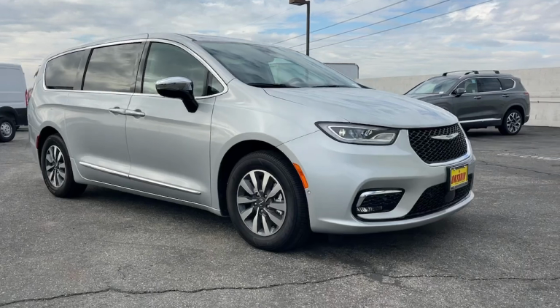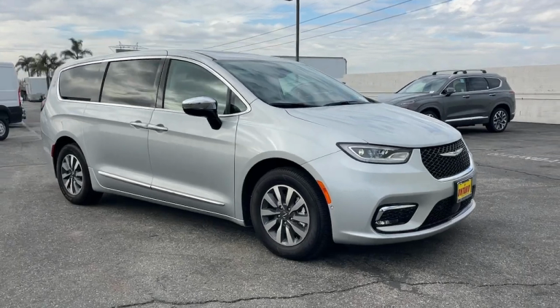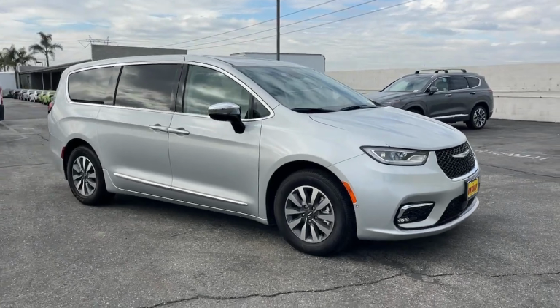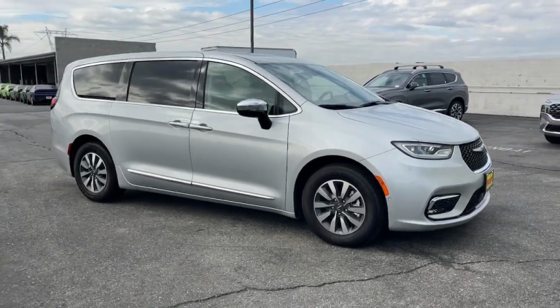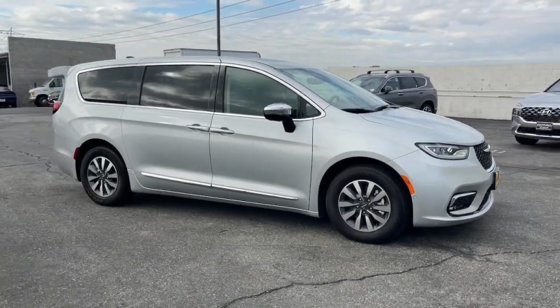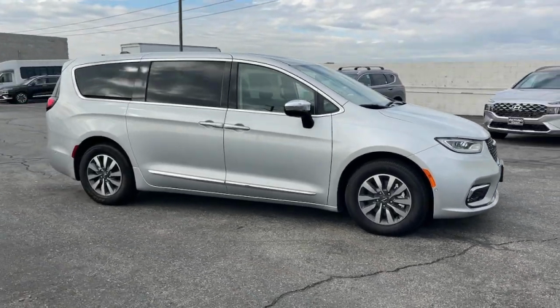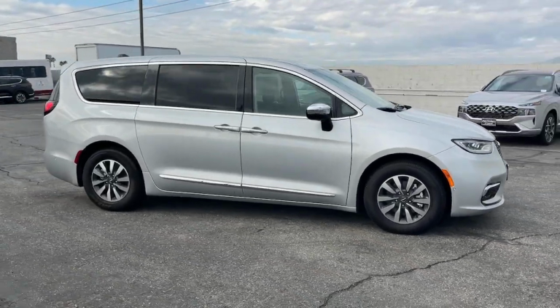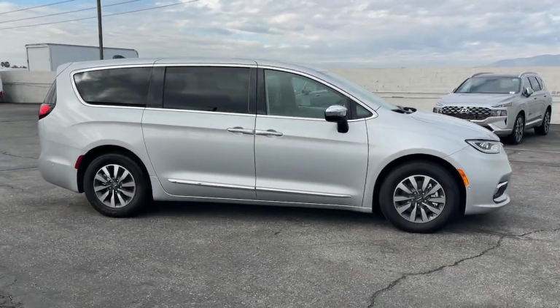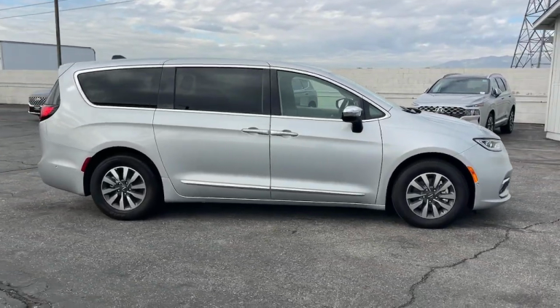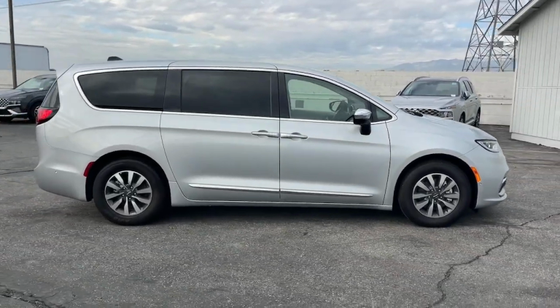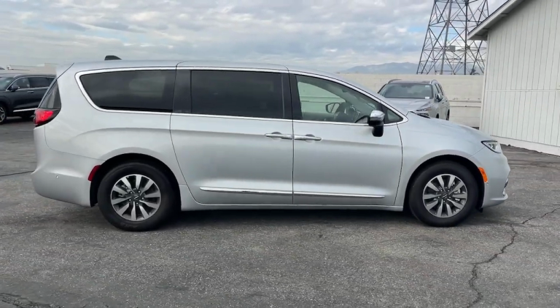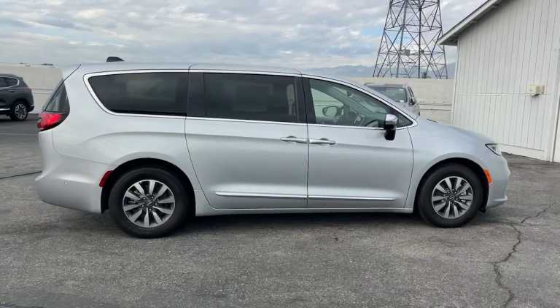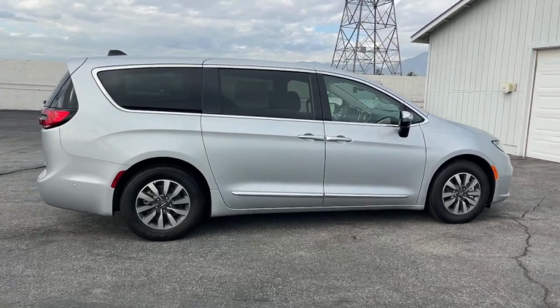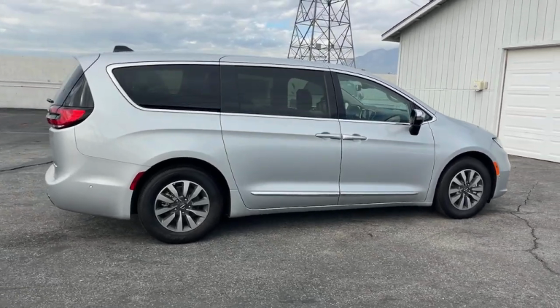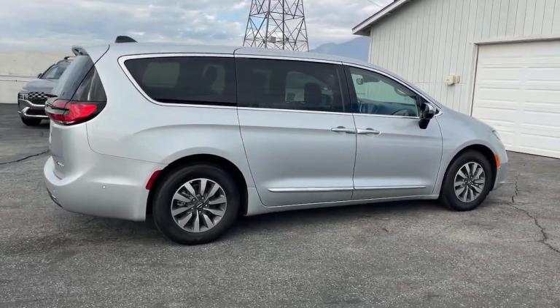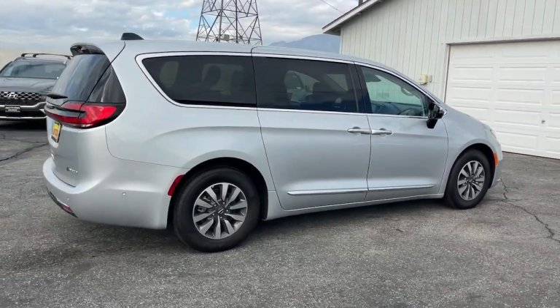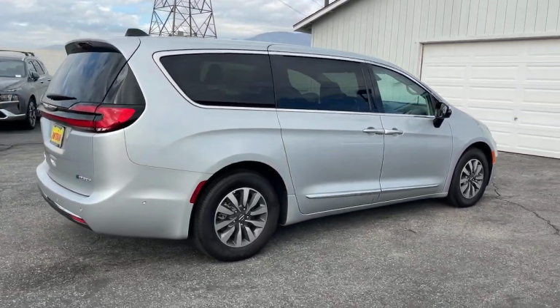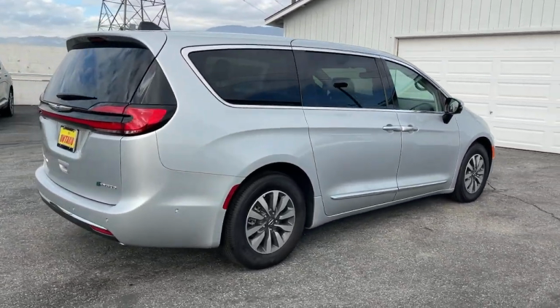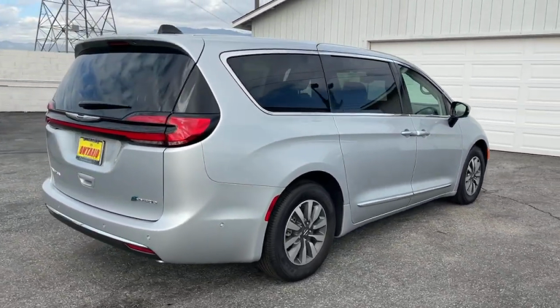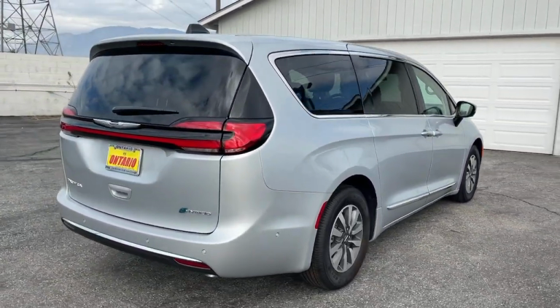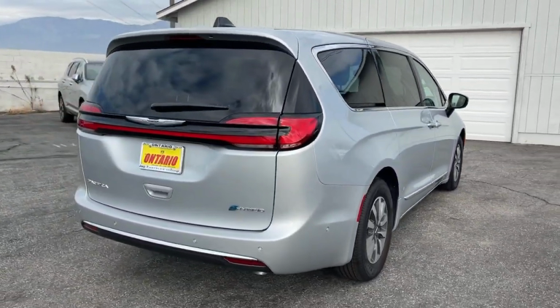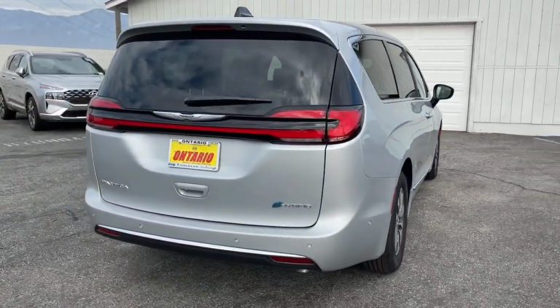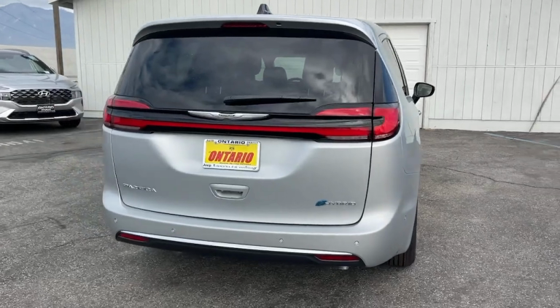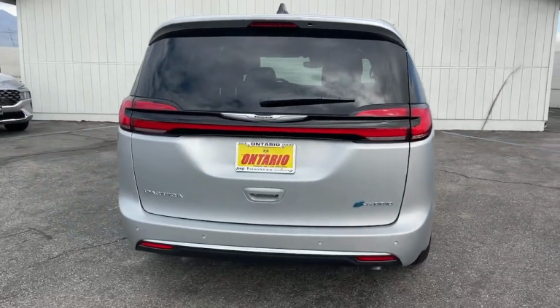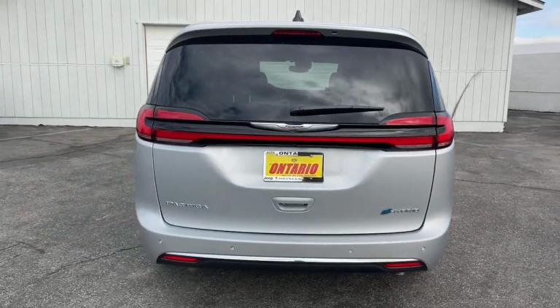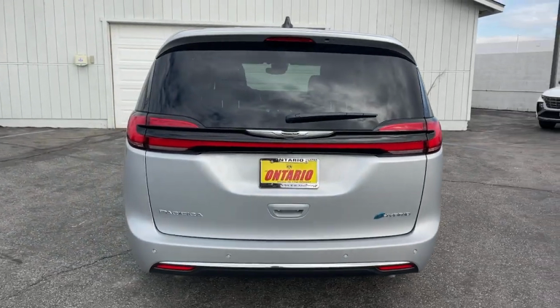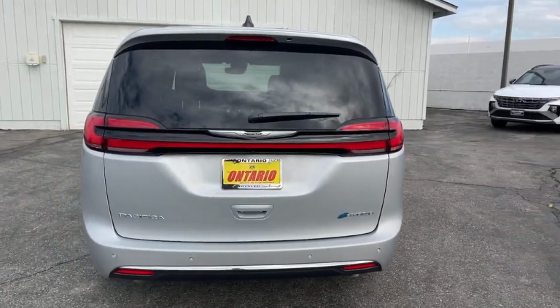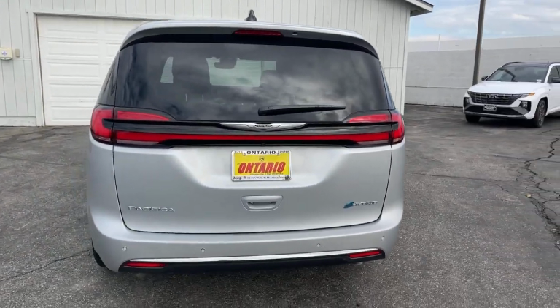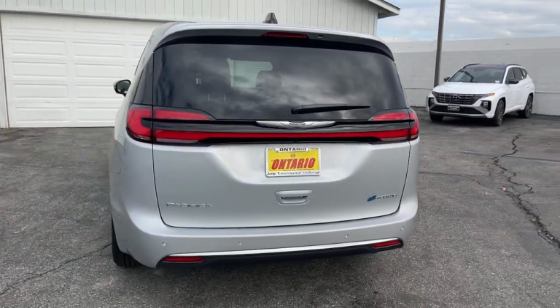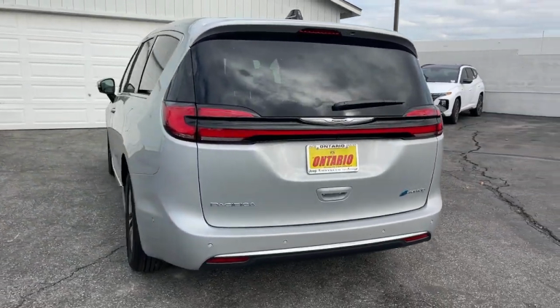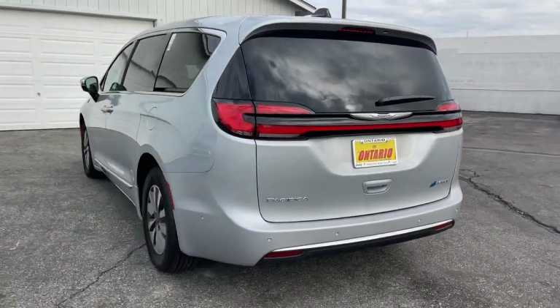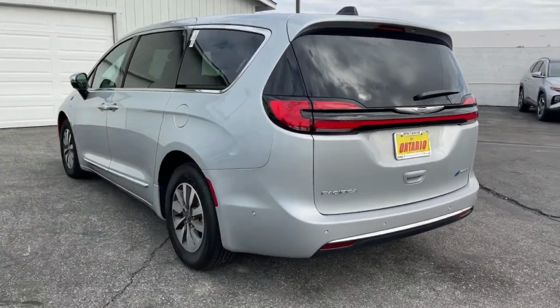Go home happy with the 2023 Chrysler Pacifica. The Pacifica delivers the ultimate in family-focused transportation. Its excellent ergonomics, amenities, and safety features inspire confidence and assure comfort for everyone.